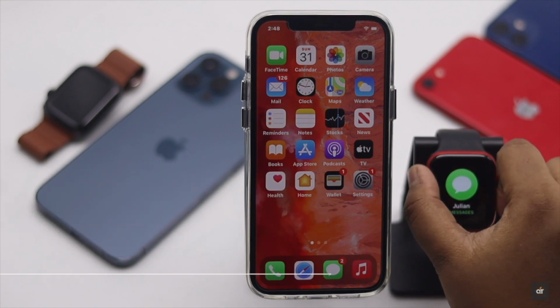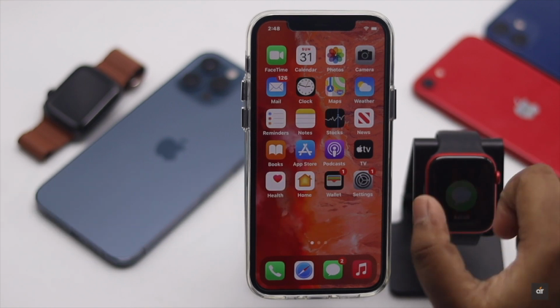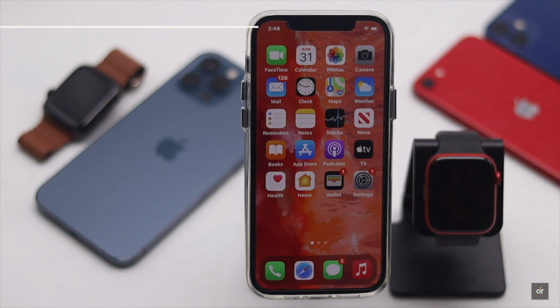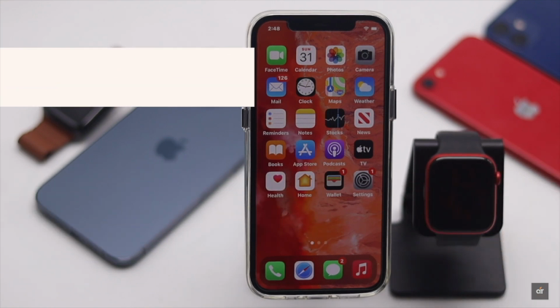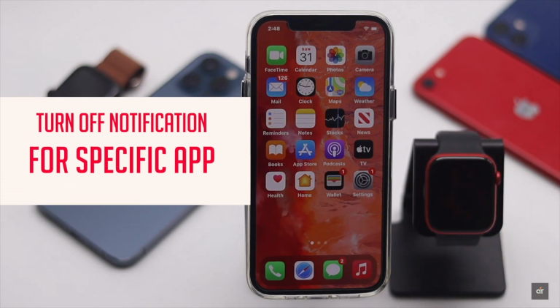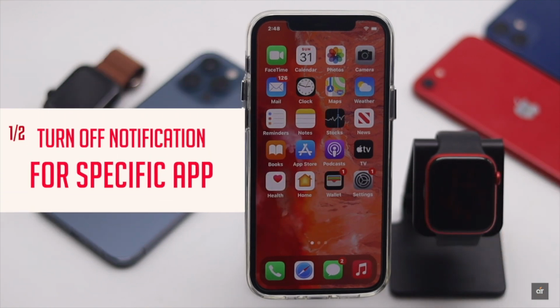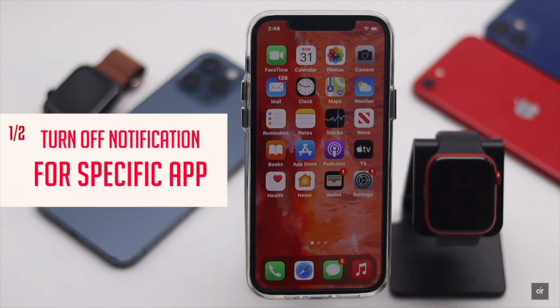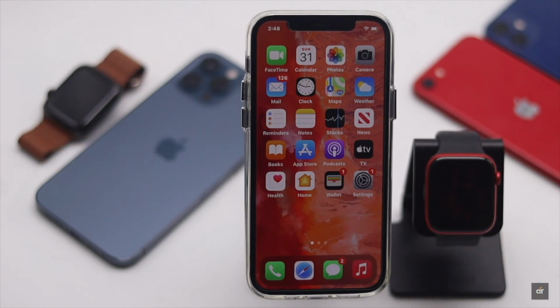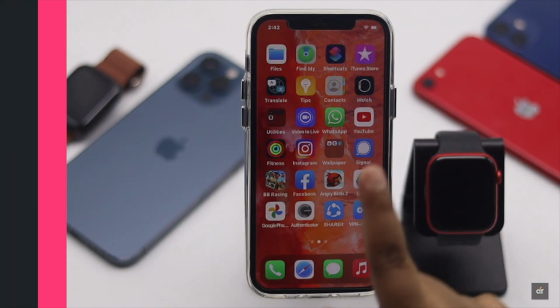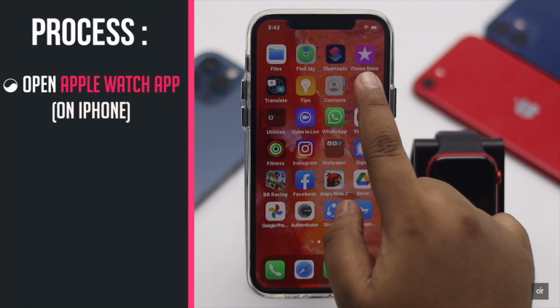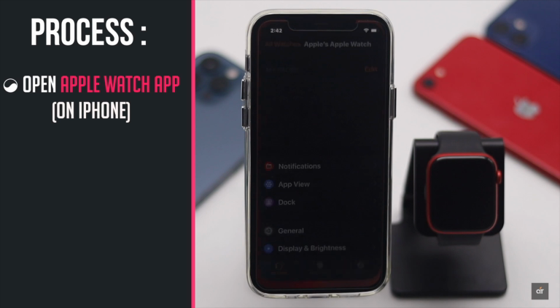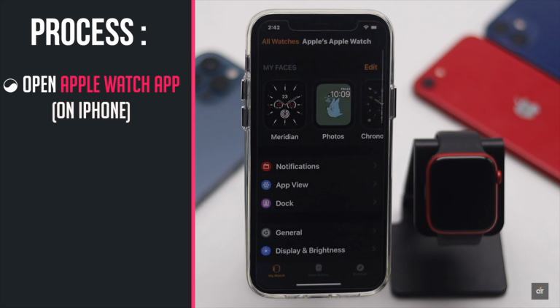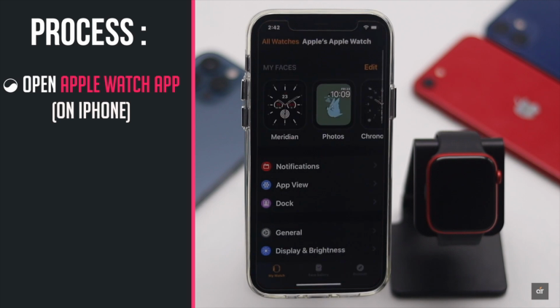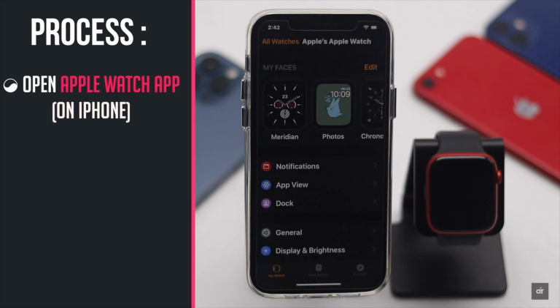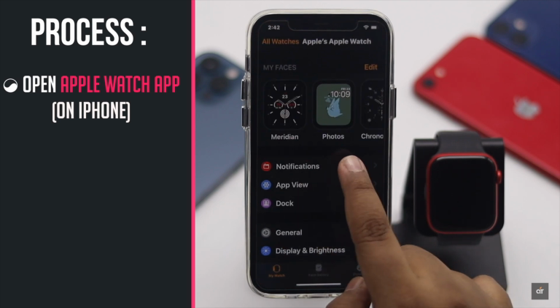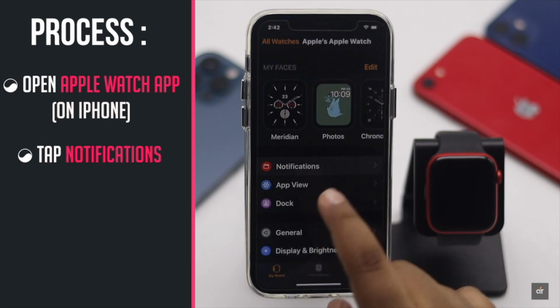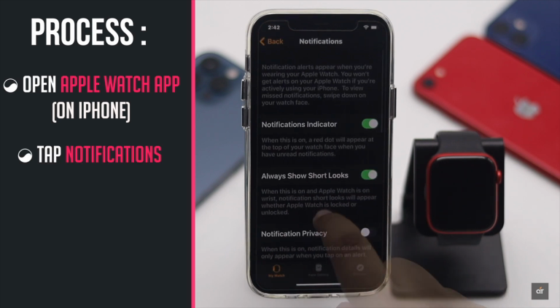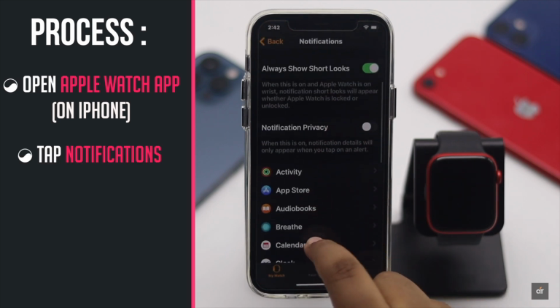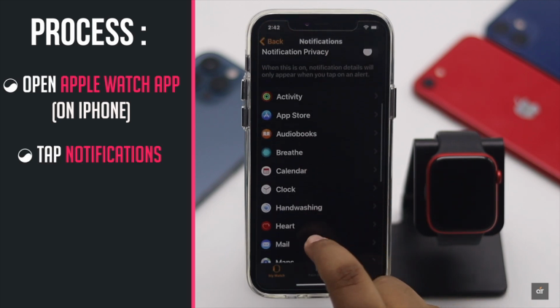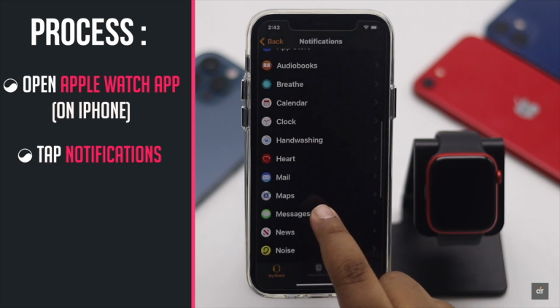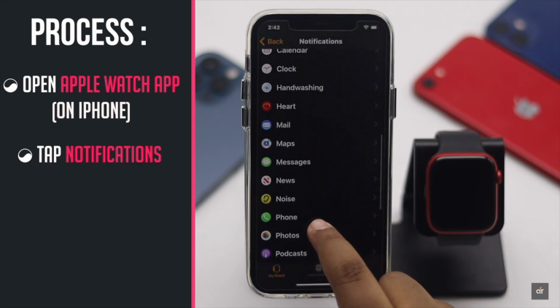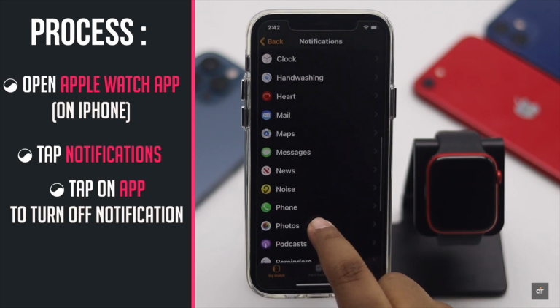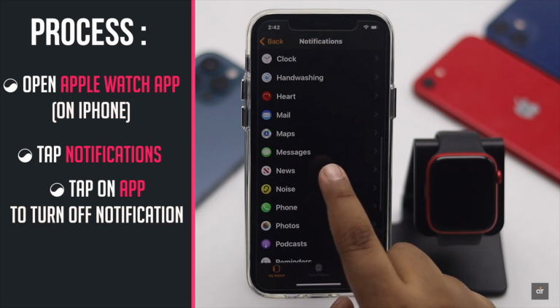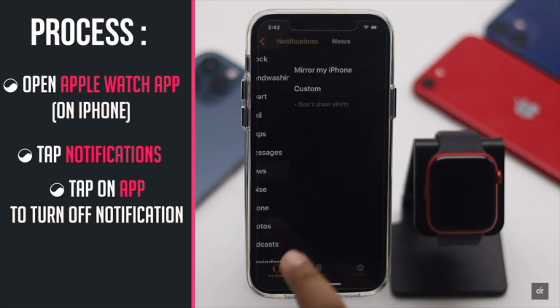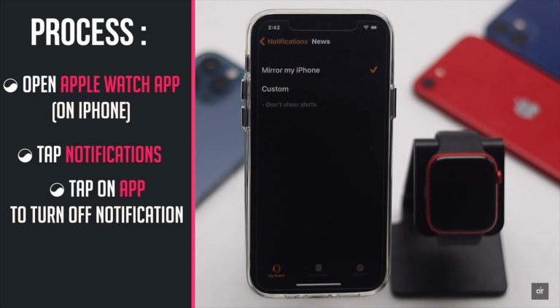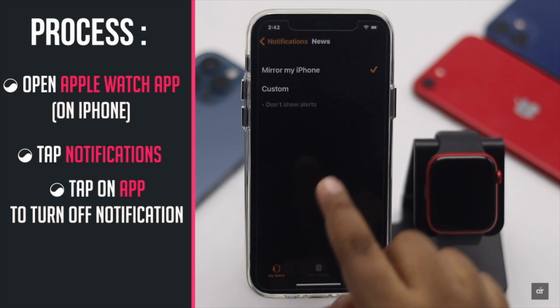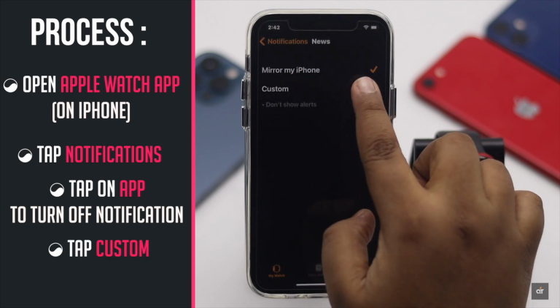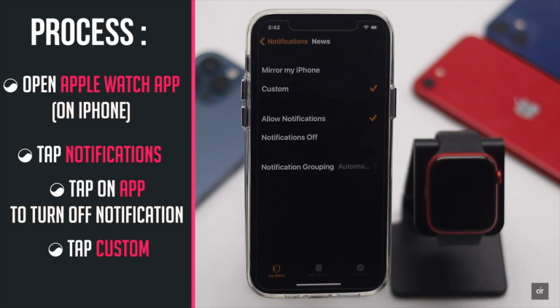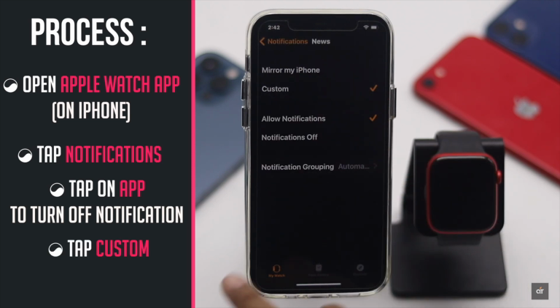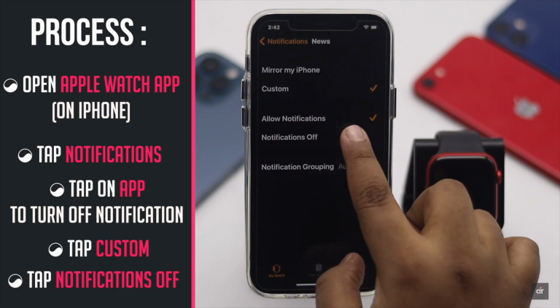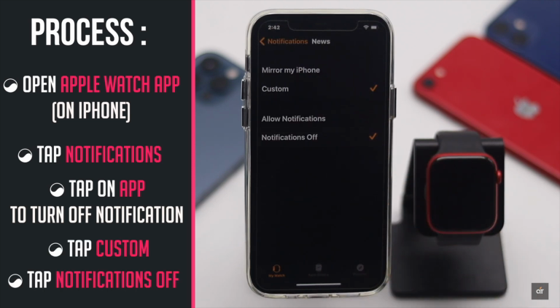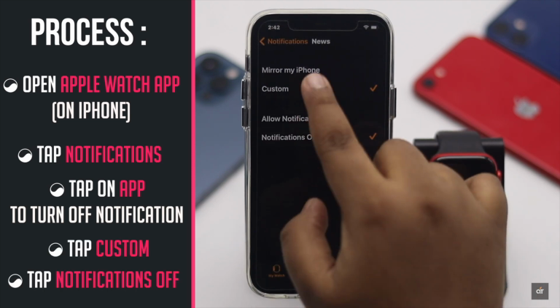If you want to turn off notifications for a specific app, open the Apple Watch app on iPhone, tap Notifications, scroll down, tap on the app you want to turn off notifications for, tap Custom, then tap Notifications Off.